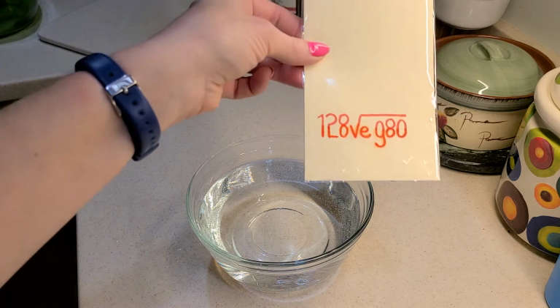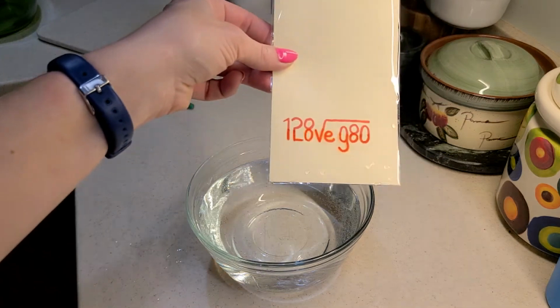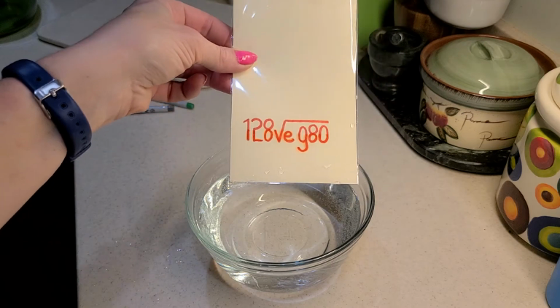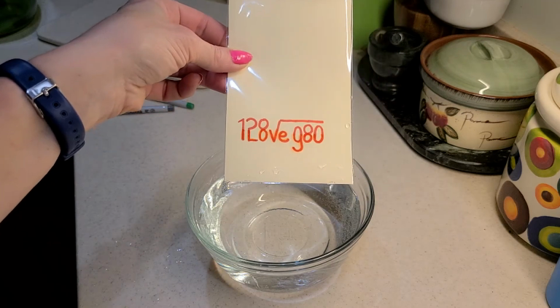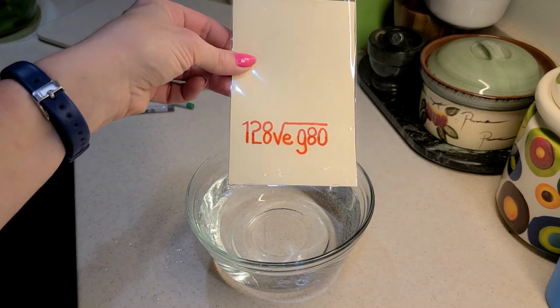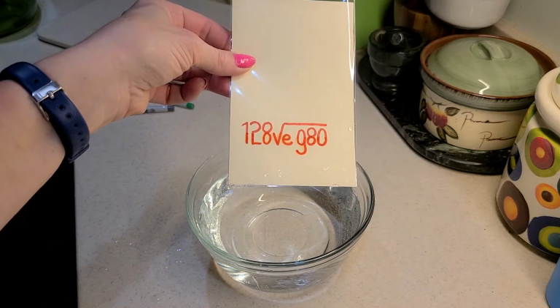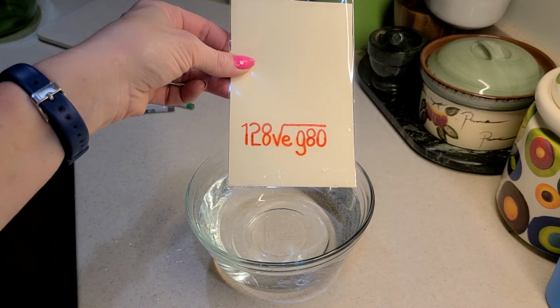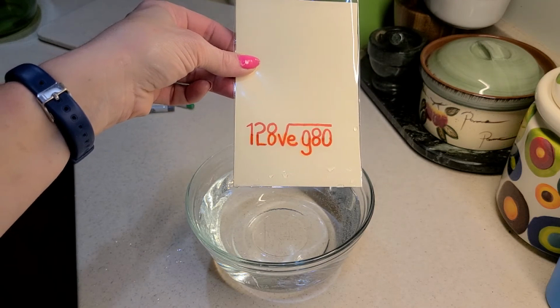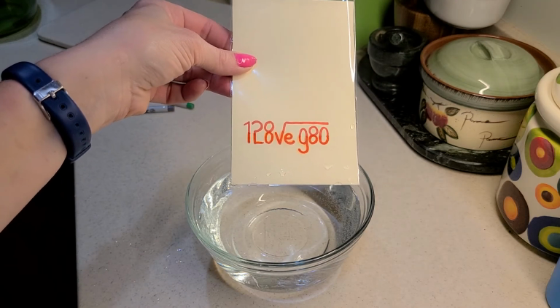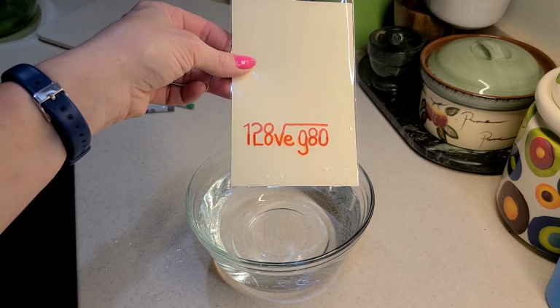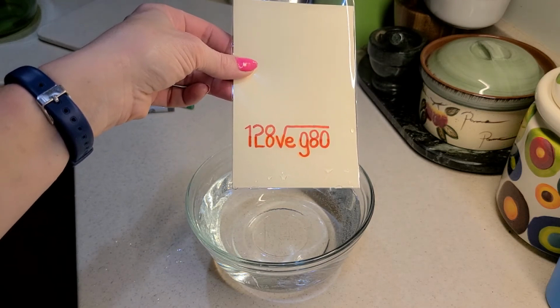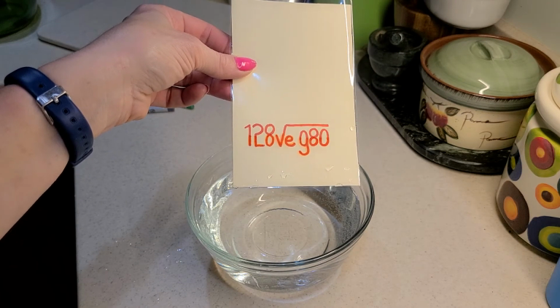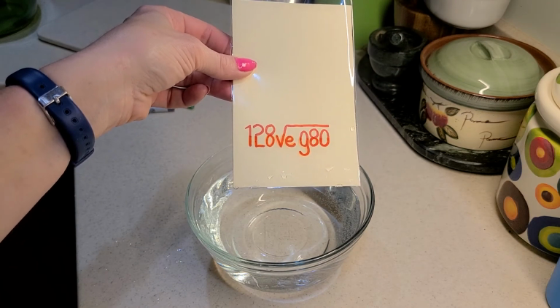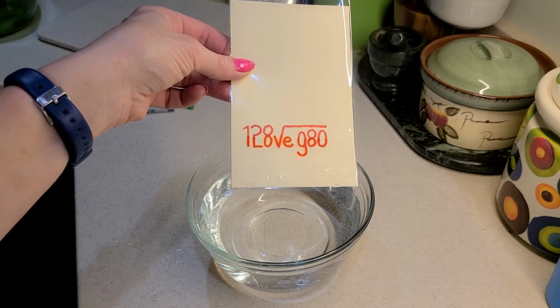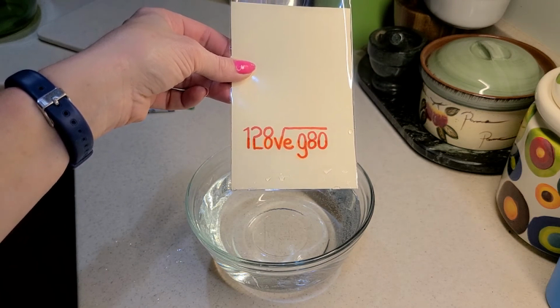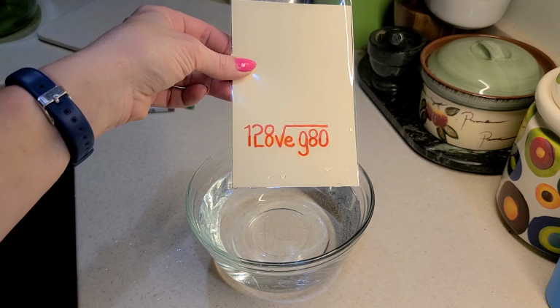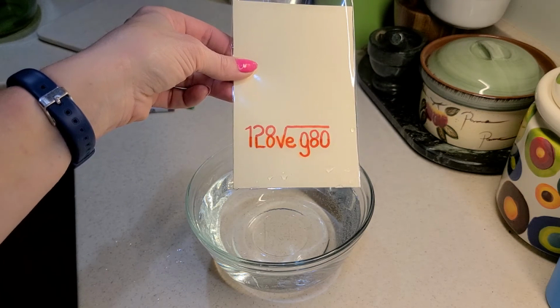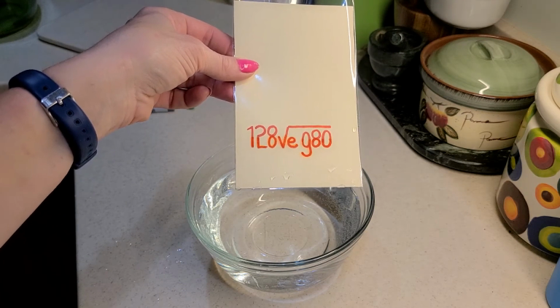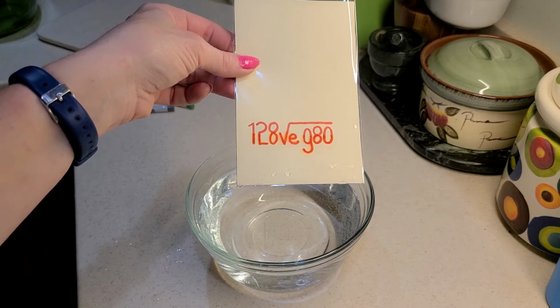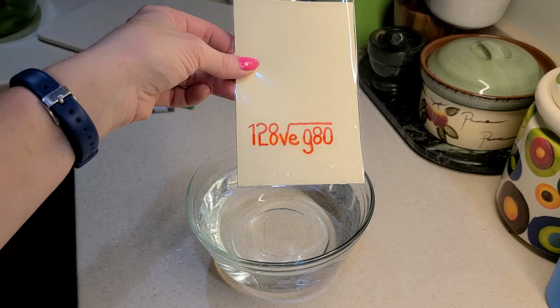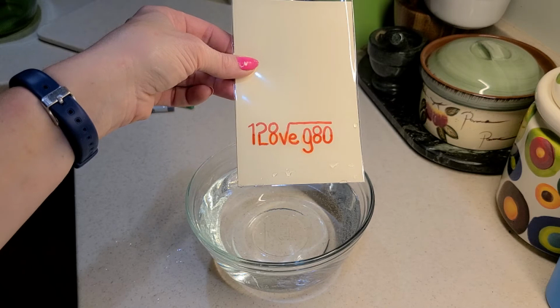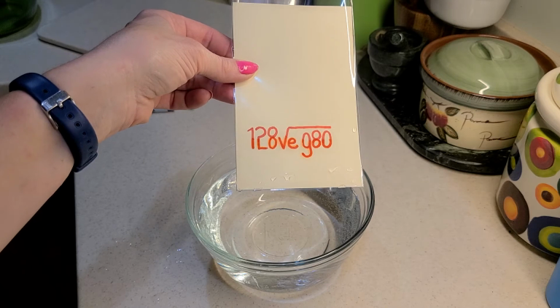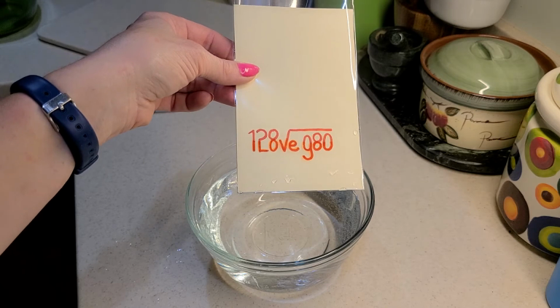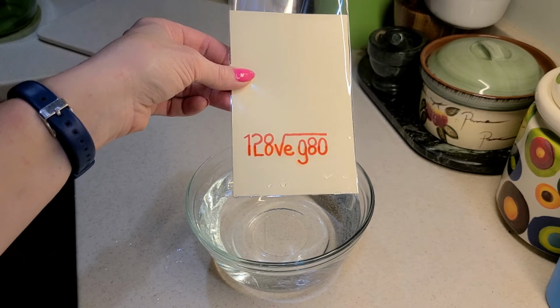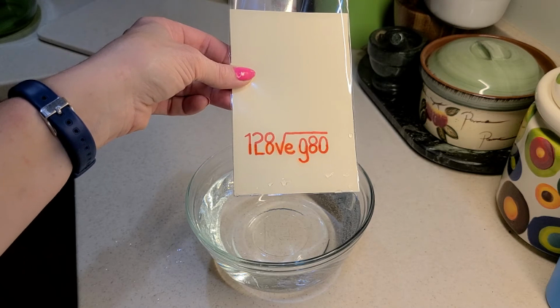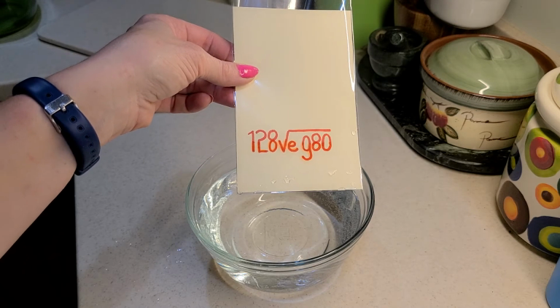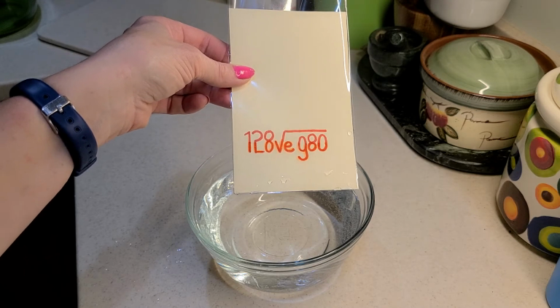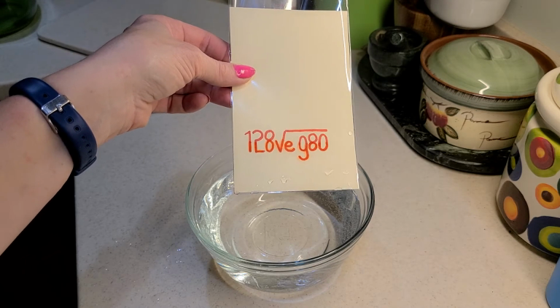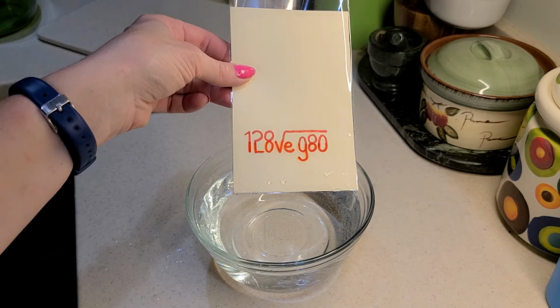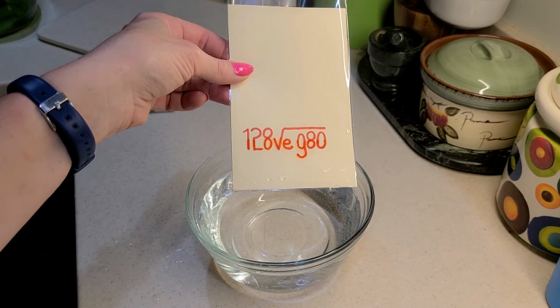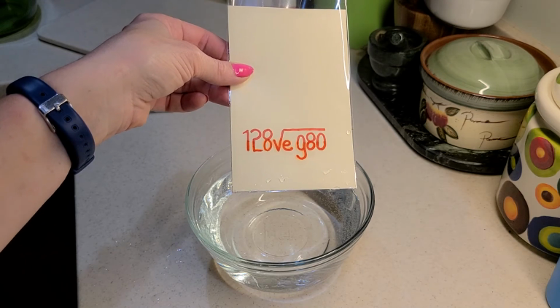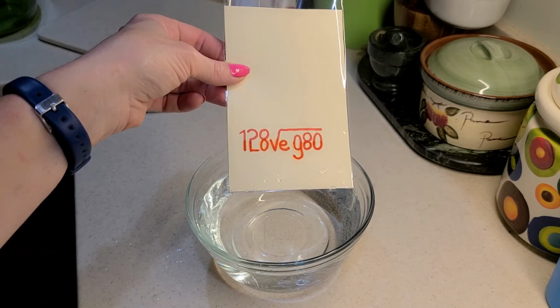So you can see that I have 1, 2, 8, a division sign, an E, a G, an 8, and a 0.